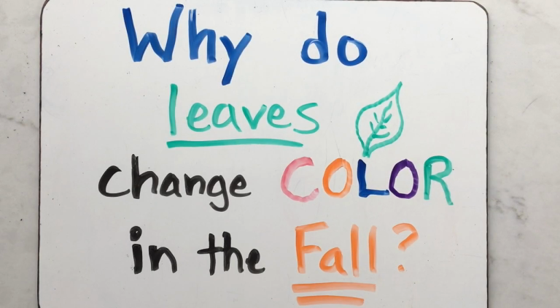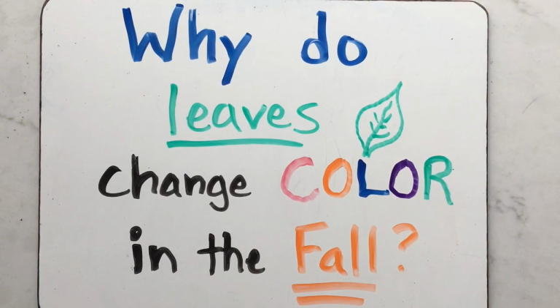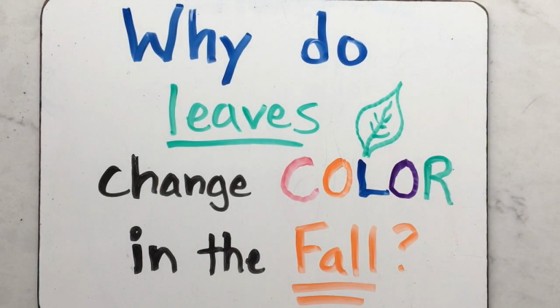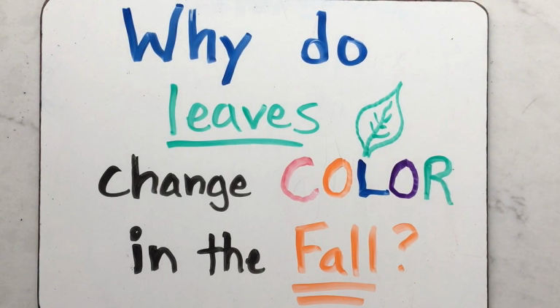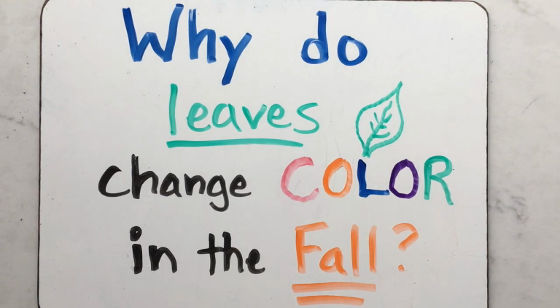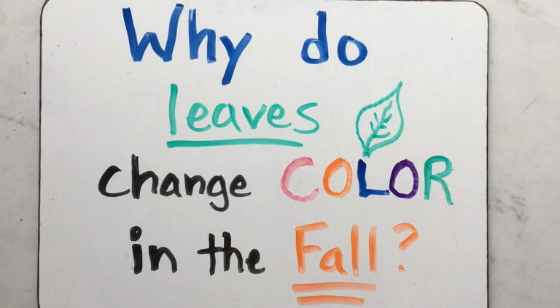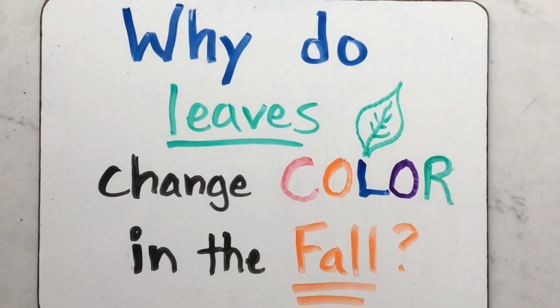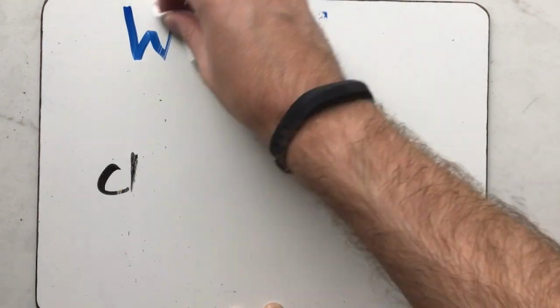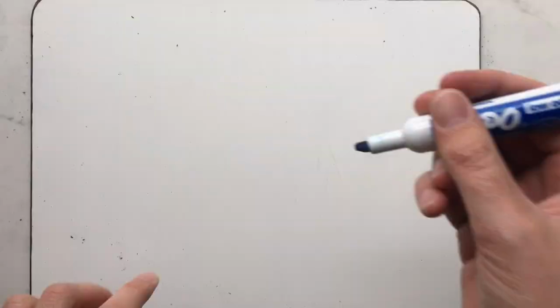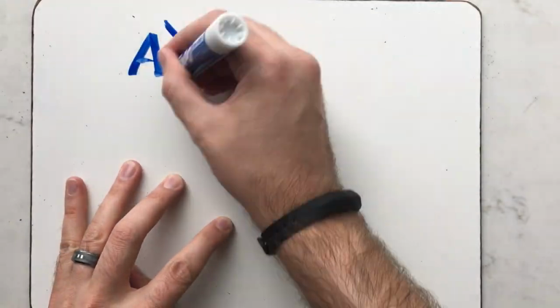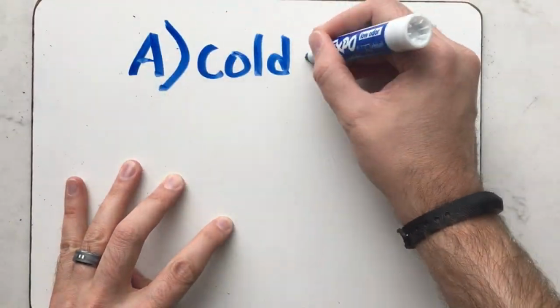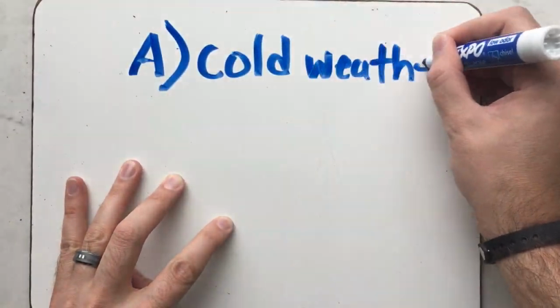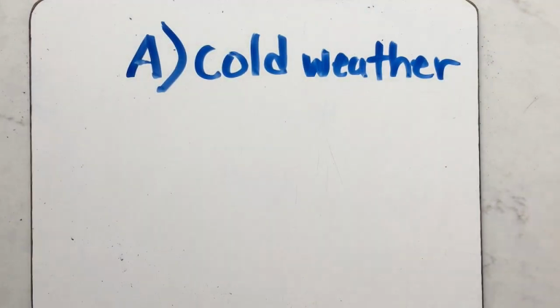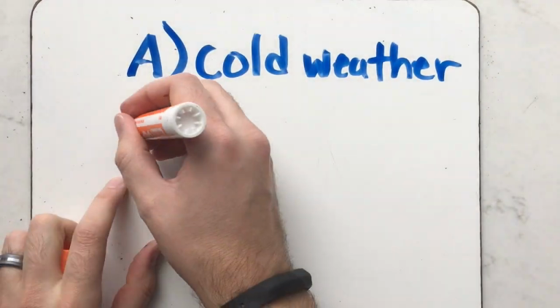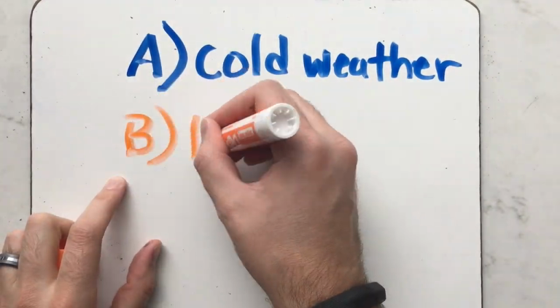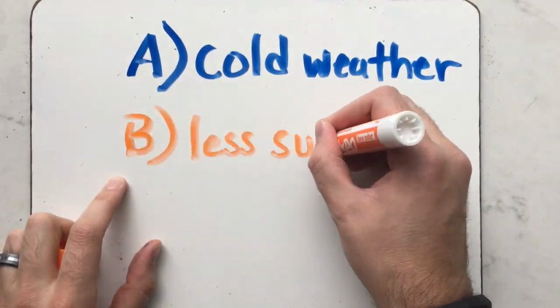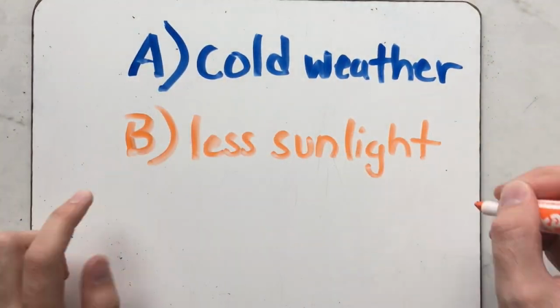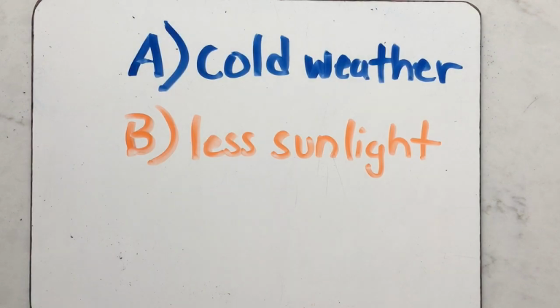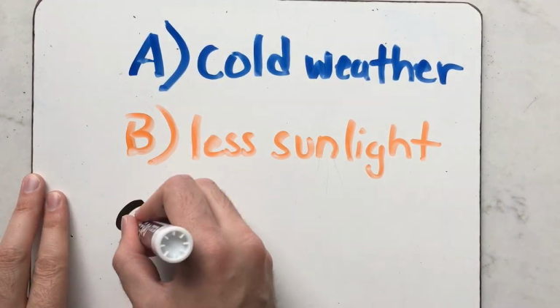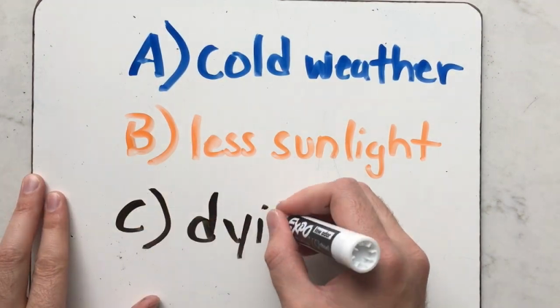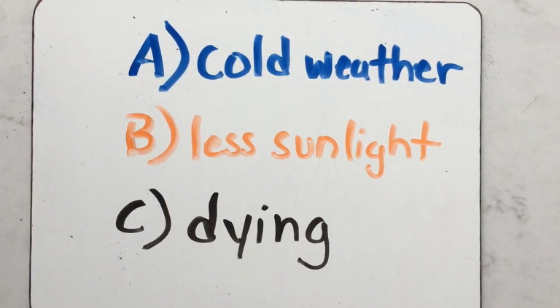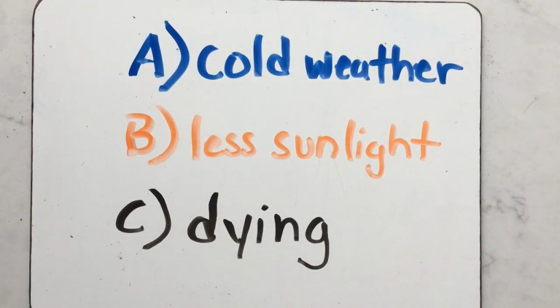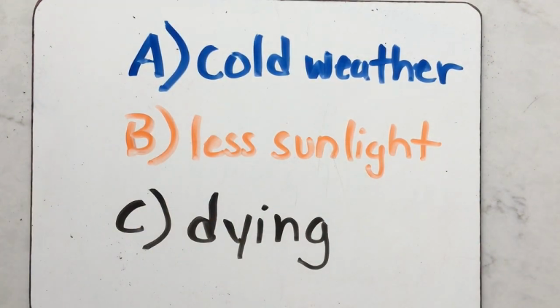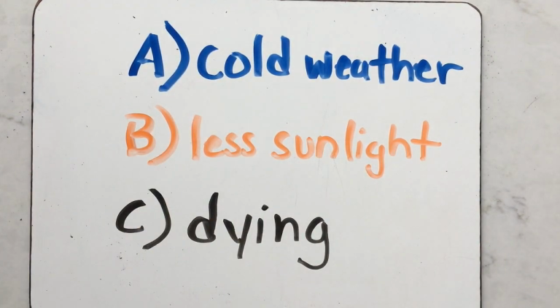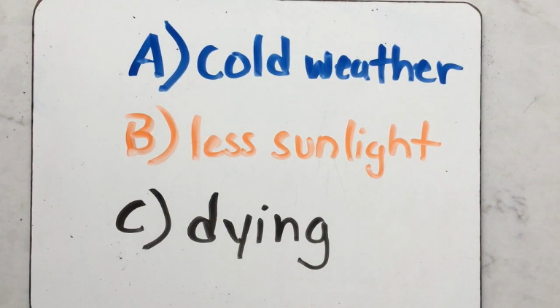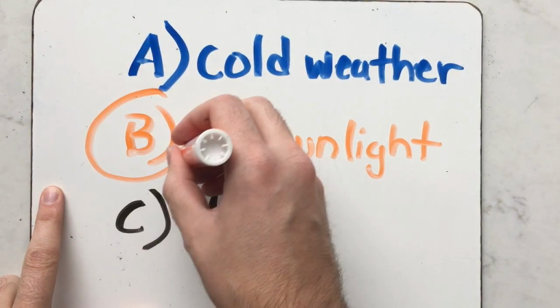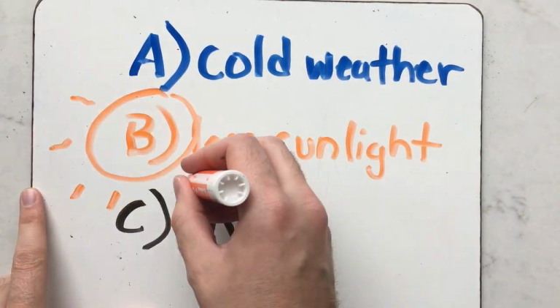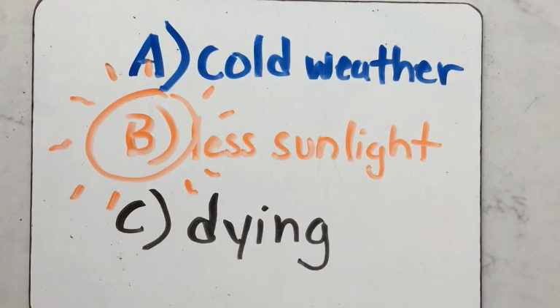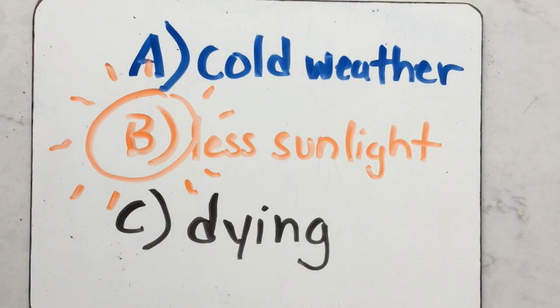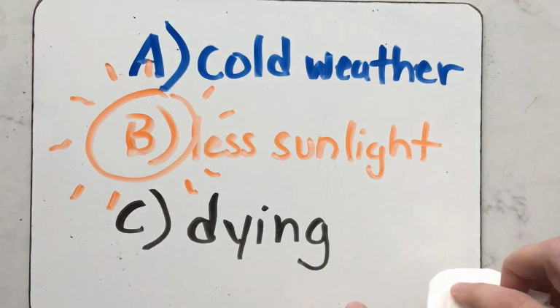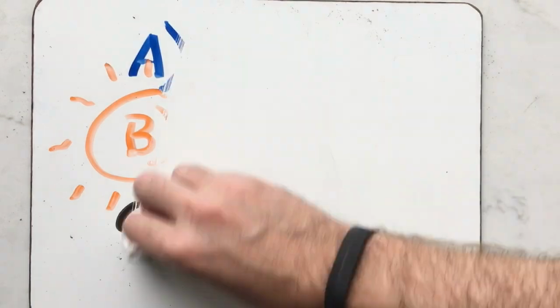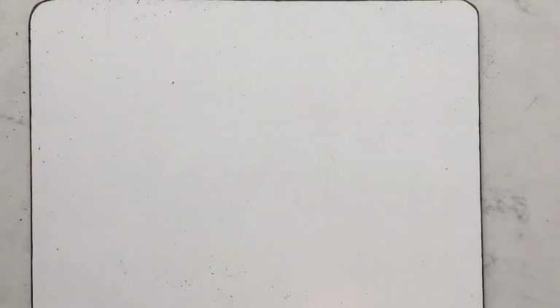Have you ever wondered why leaves change color in the fall? Is it due to the cold weather, less sunlight, or are the trees dying? The correct answer is due to less sunlight from increasingly shorter days.